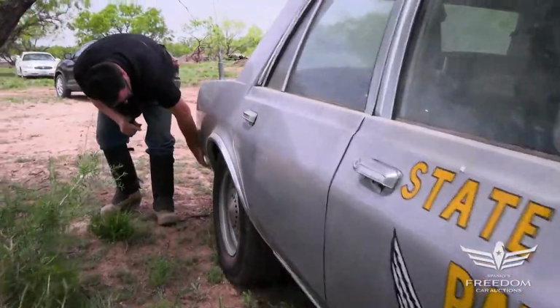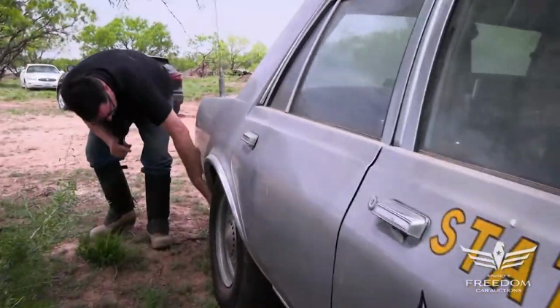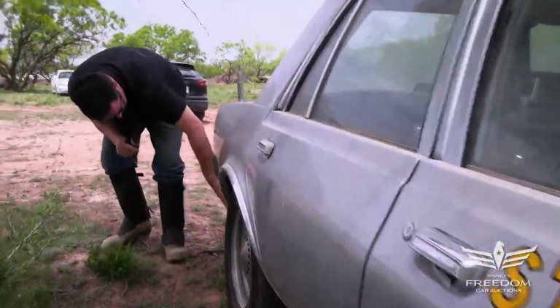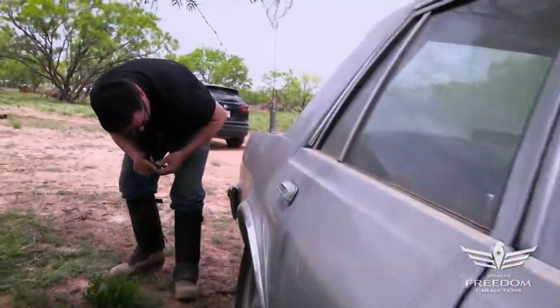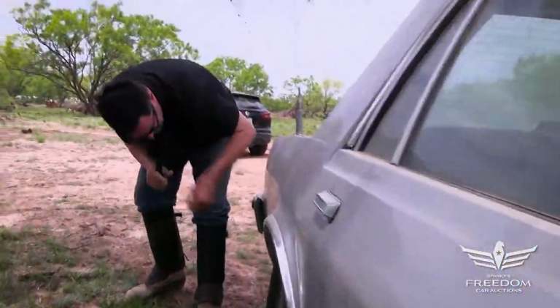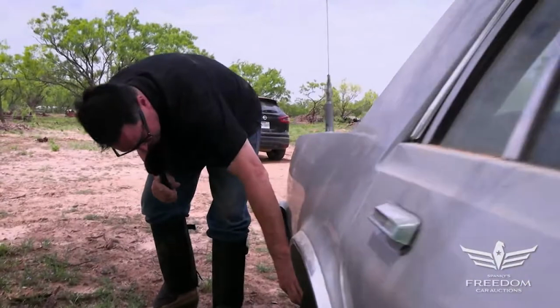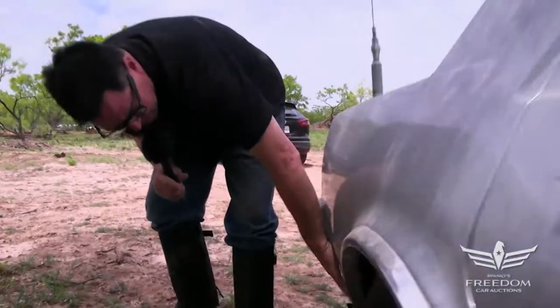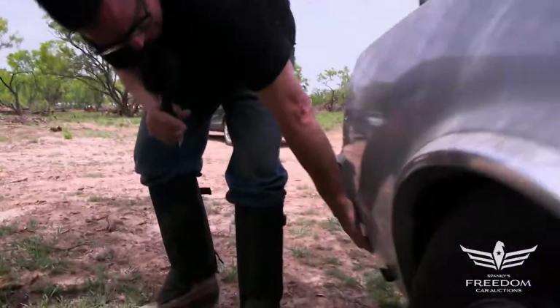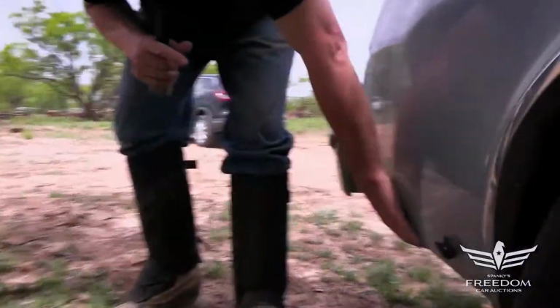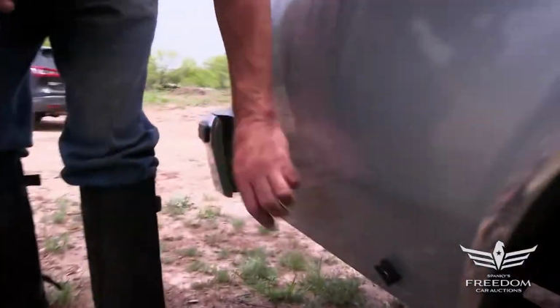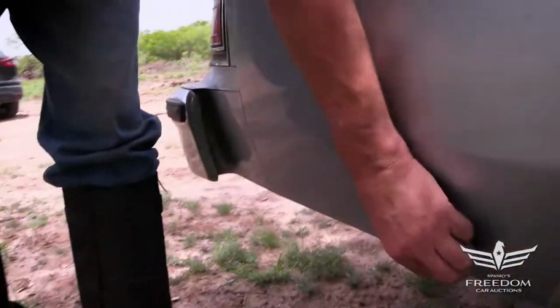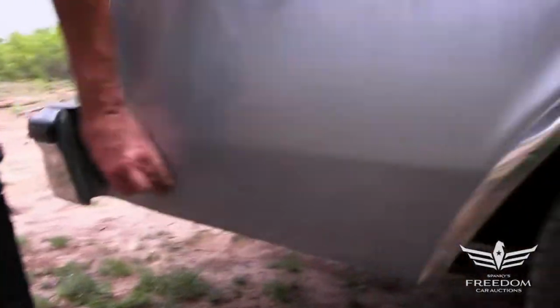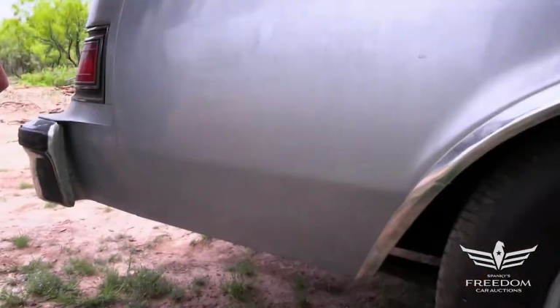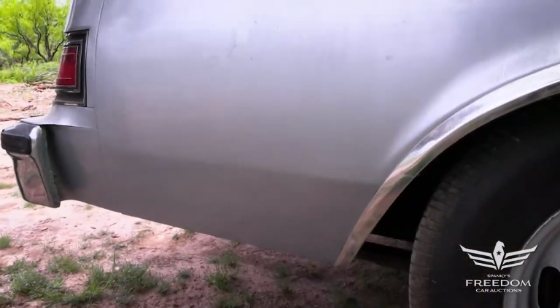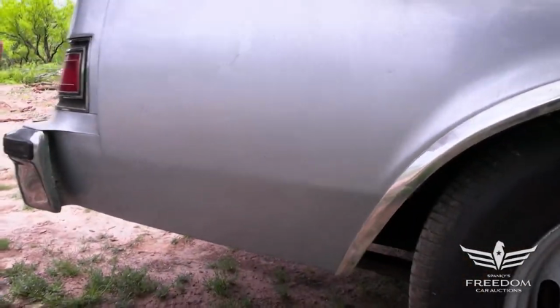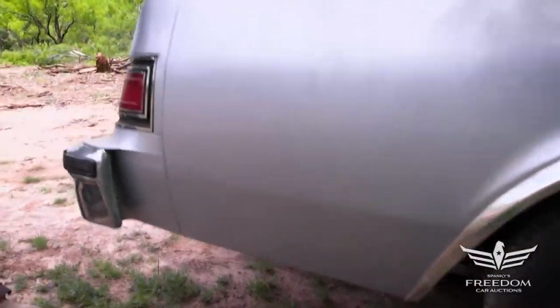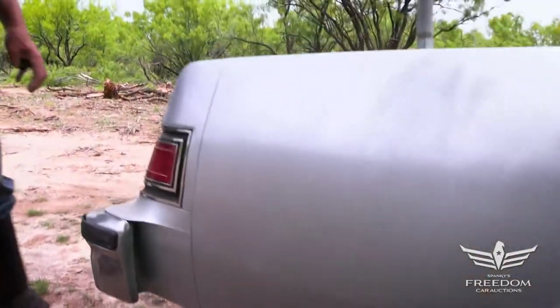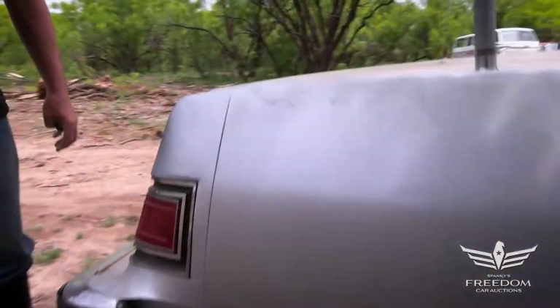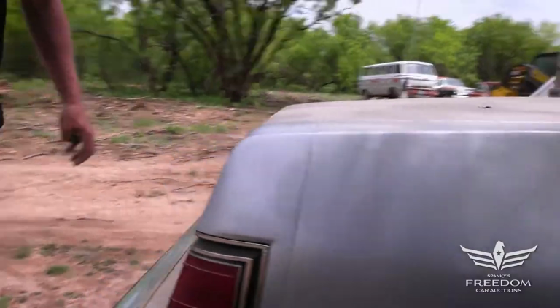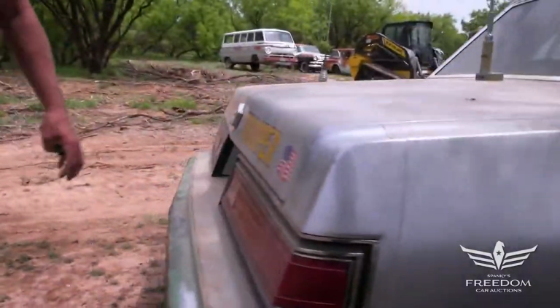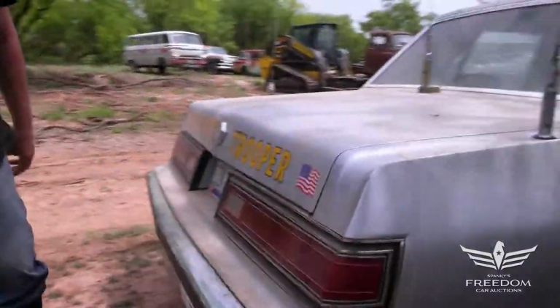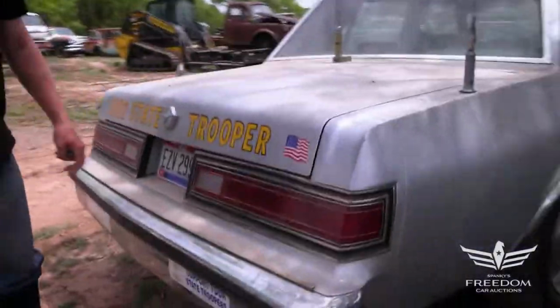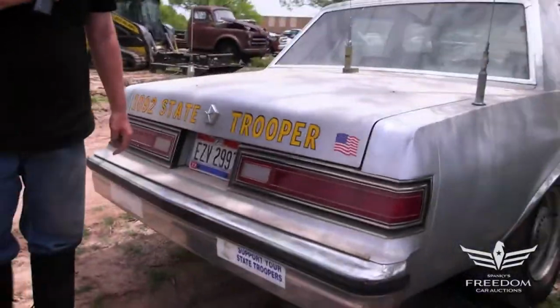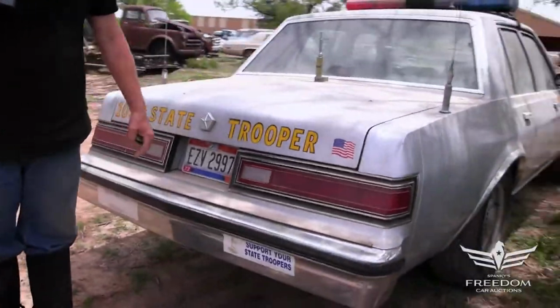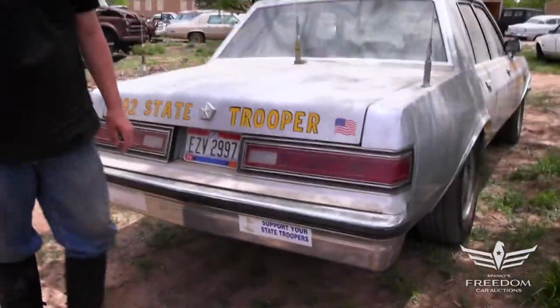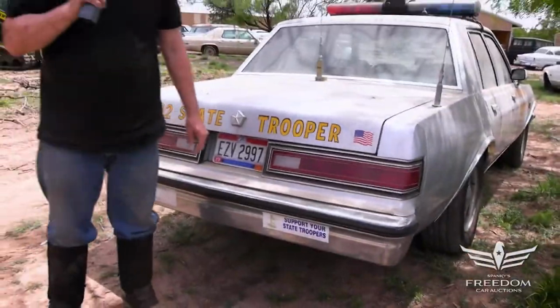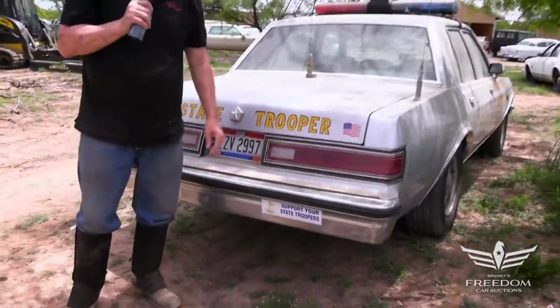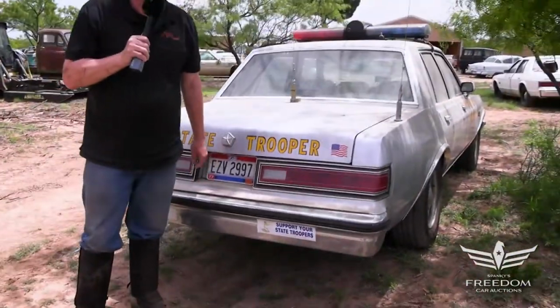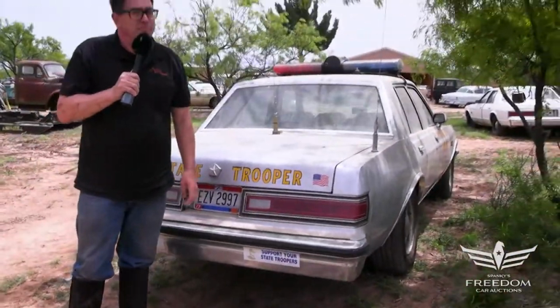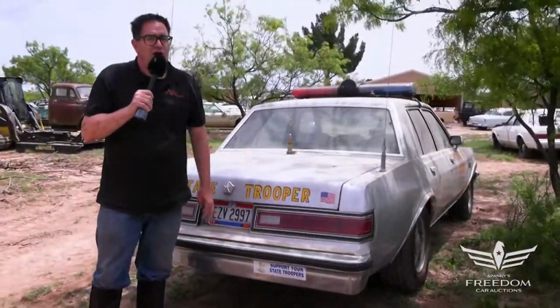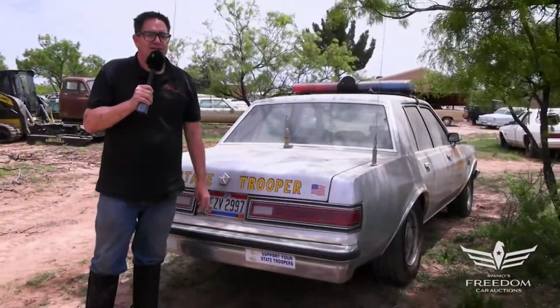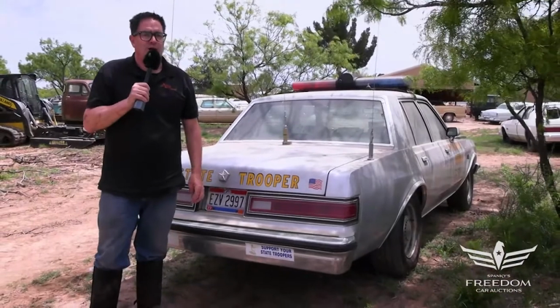The rear quarter panel extensions are mint — no signs of any rust happening there. So here it is: a former Ohio State Police car, pretty much right out of the wrapper. Bid strong — it's a rare car.